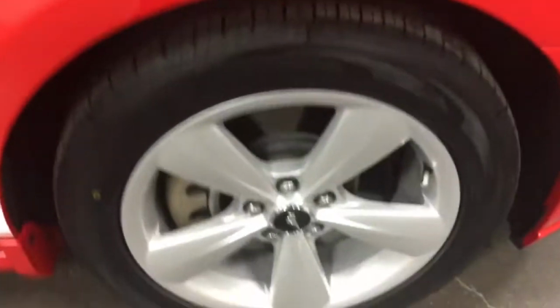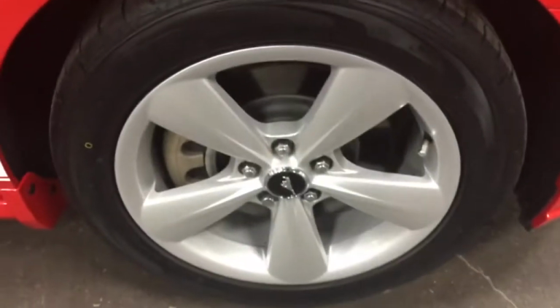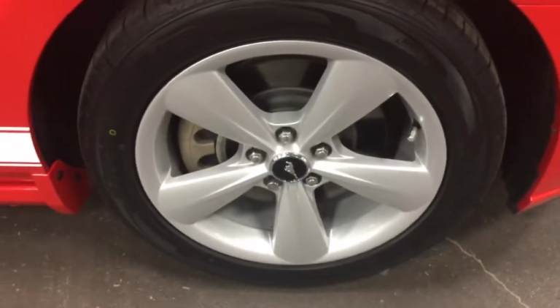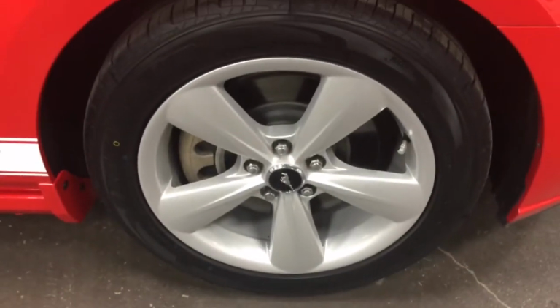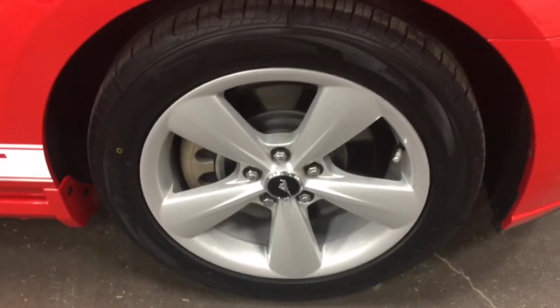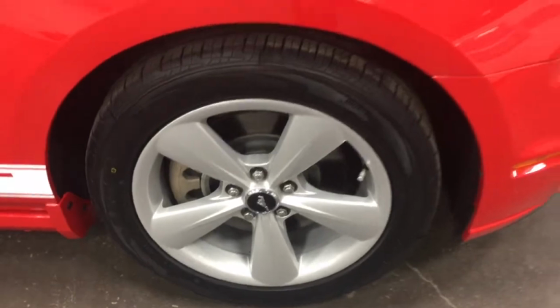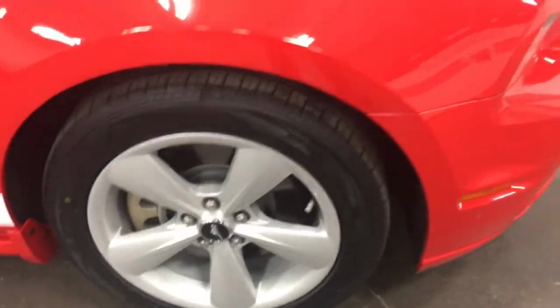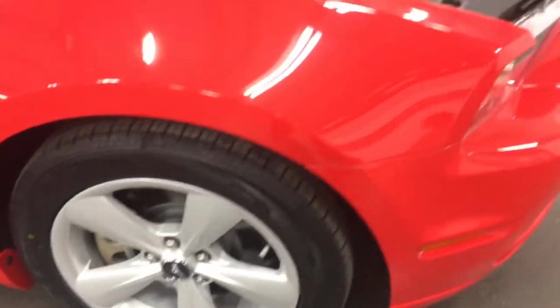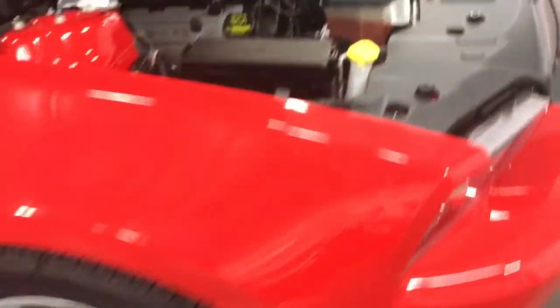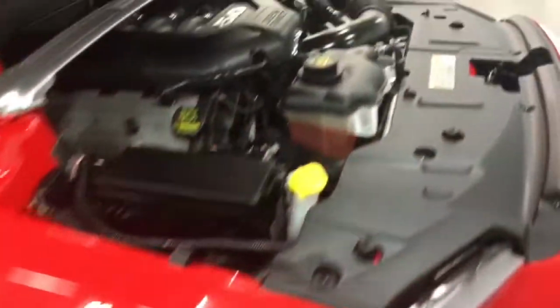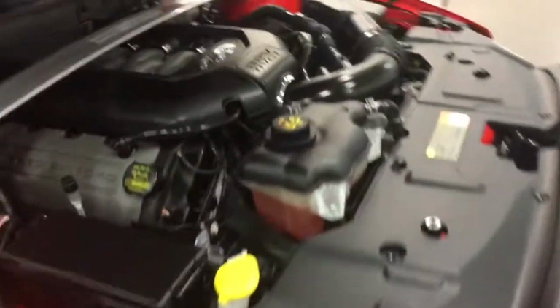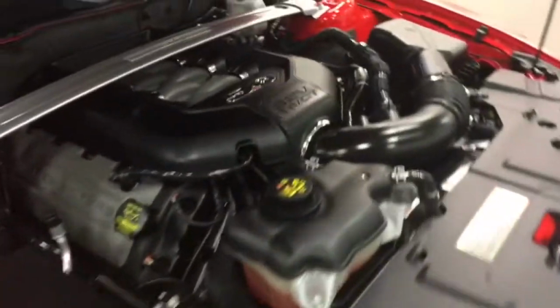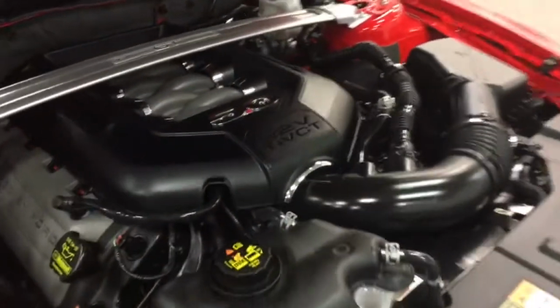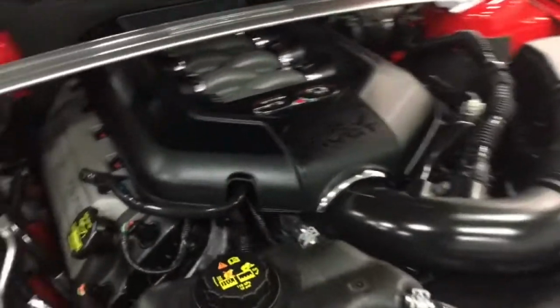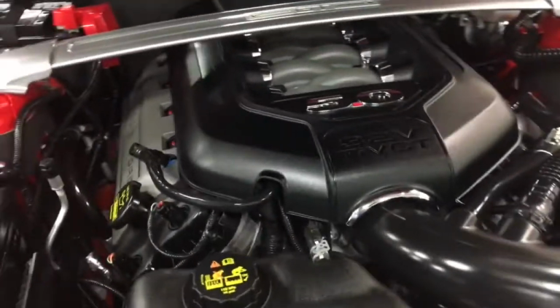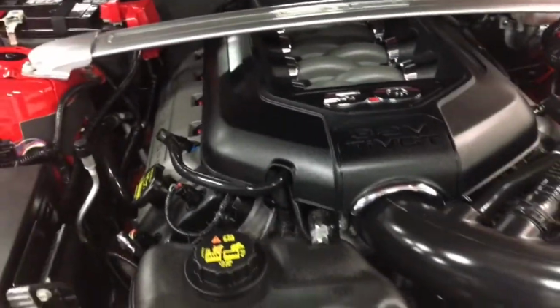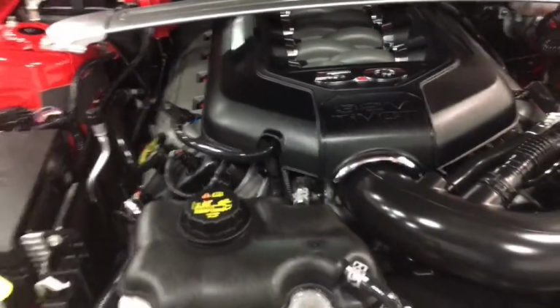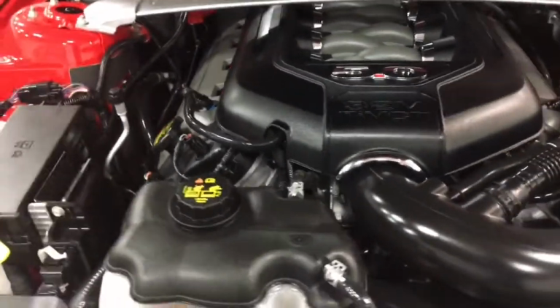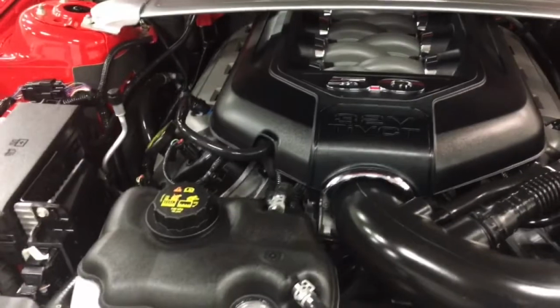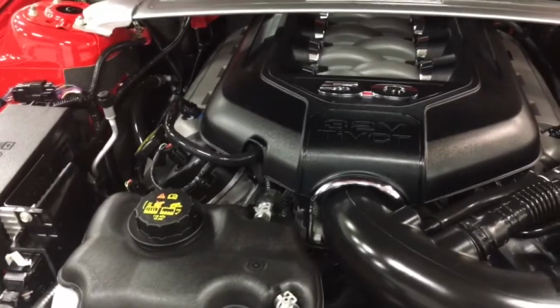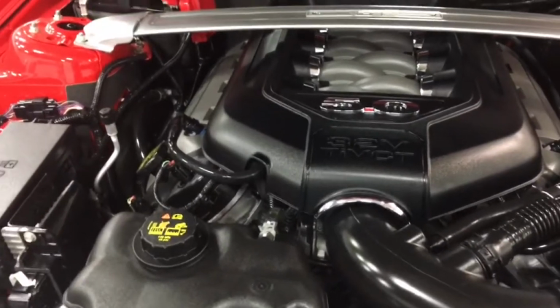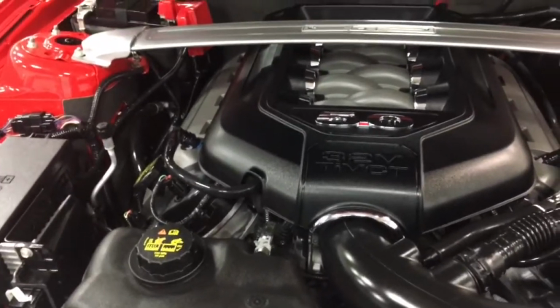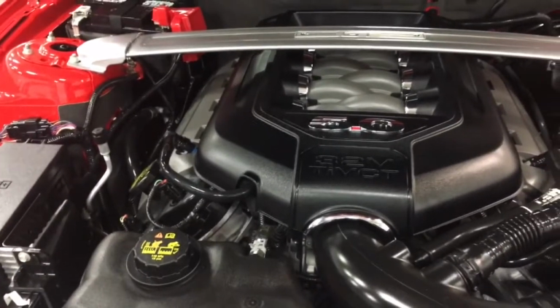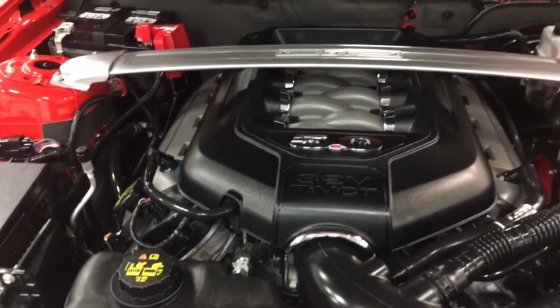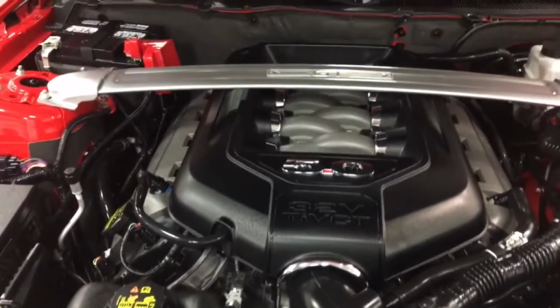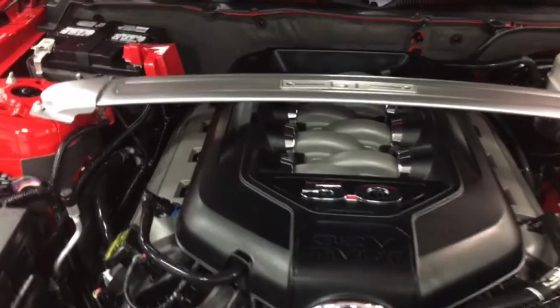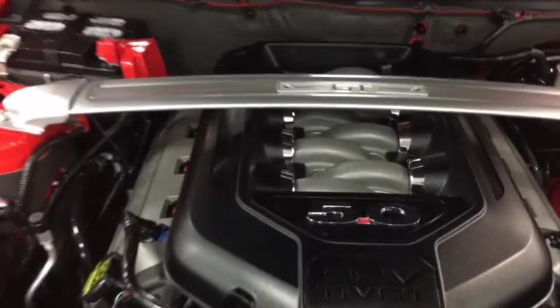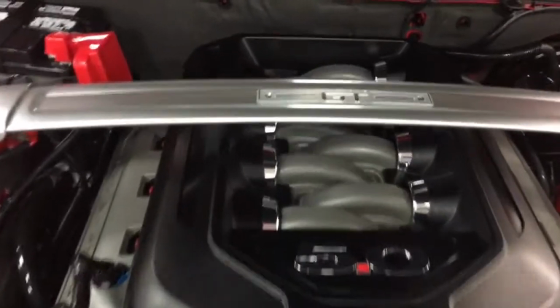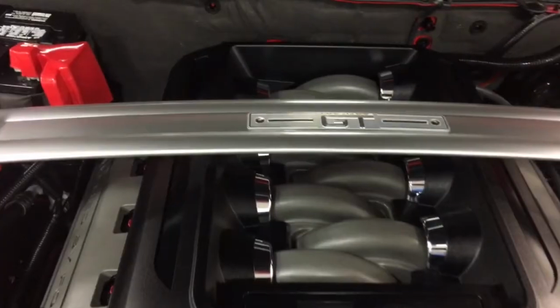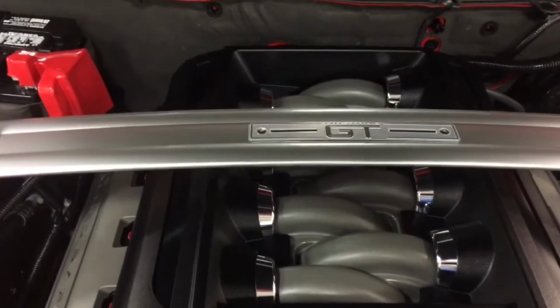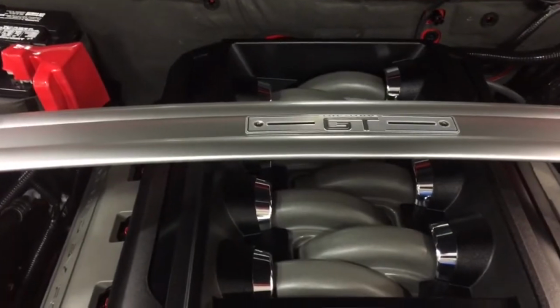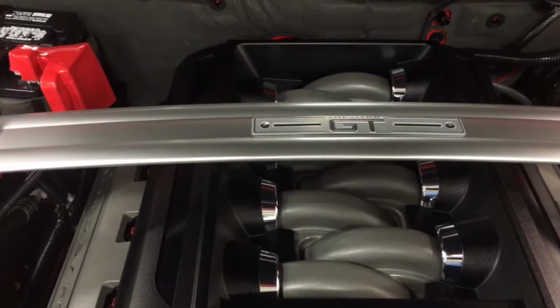Race red - it just looks so good. The wheels are in great shape as you can see, and the tires are all brand new, four of them. Under the hood, we have the 5 liter V8 Mustang GT engine. It has the GT cross member, cross support.